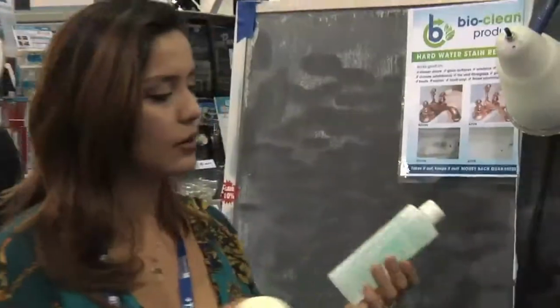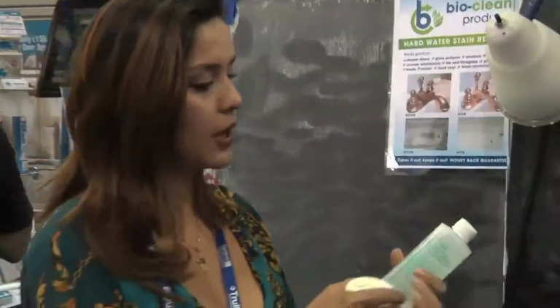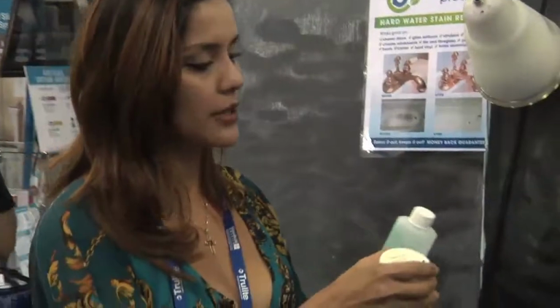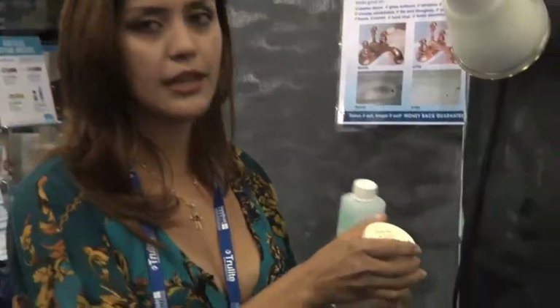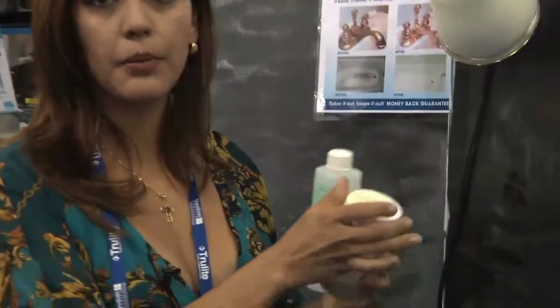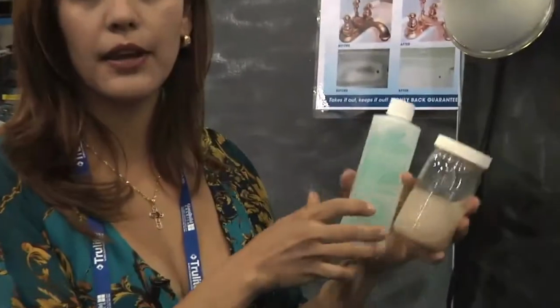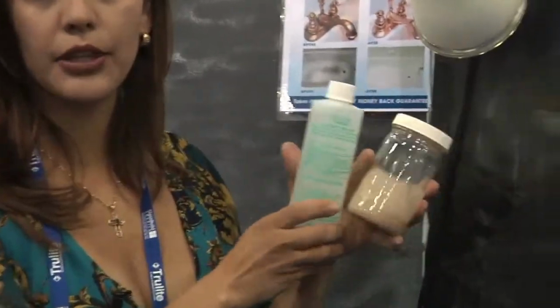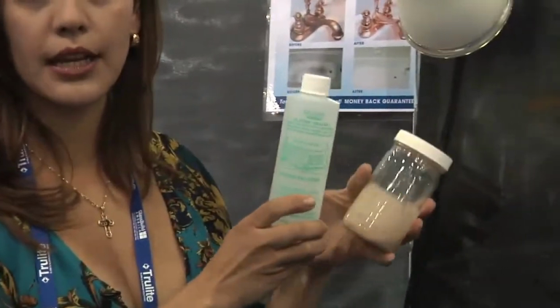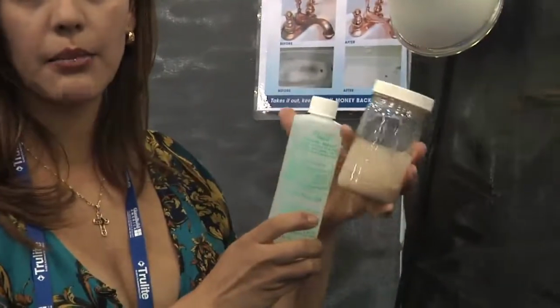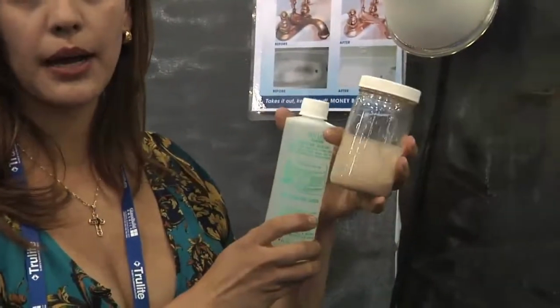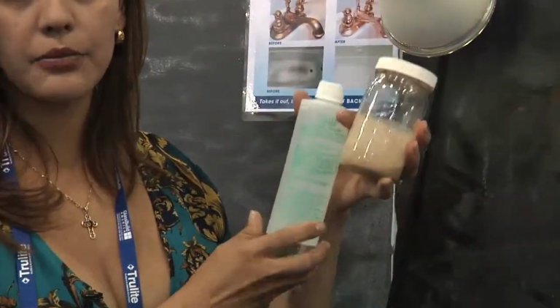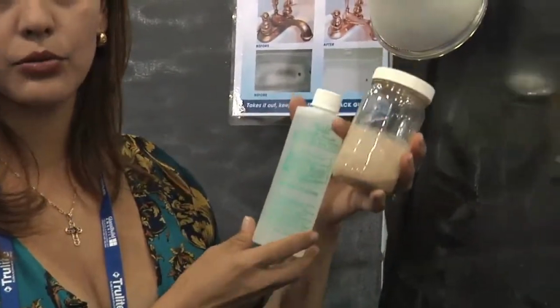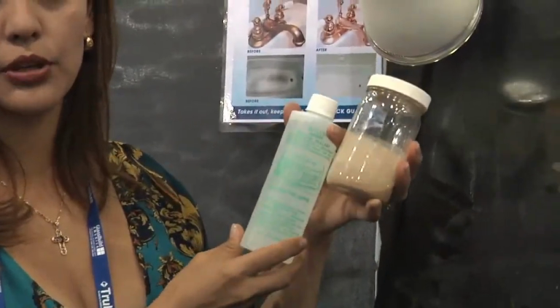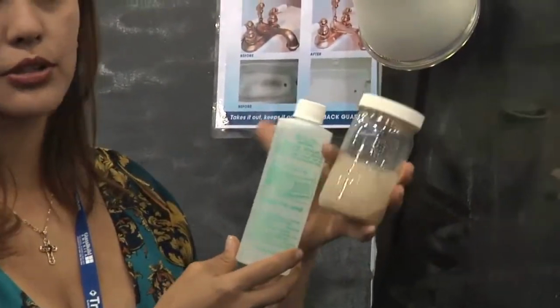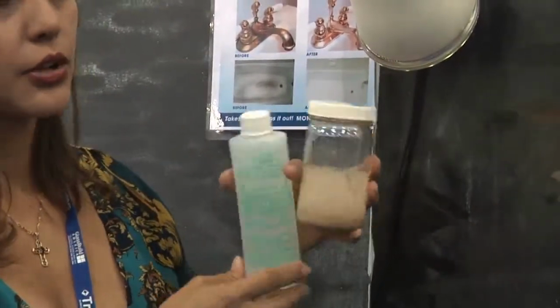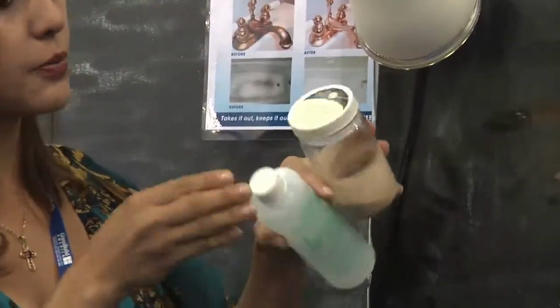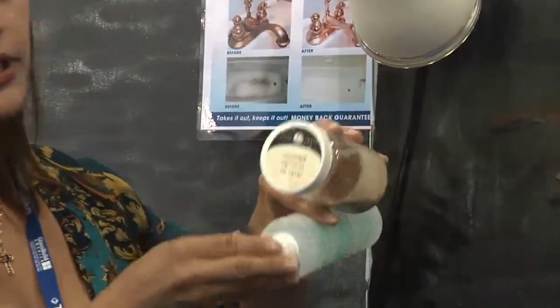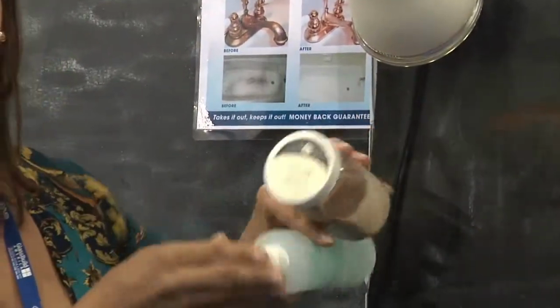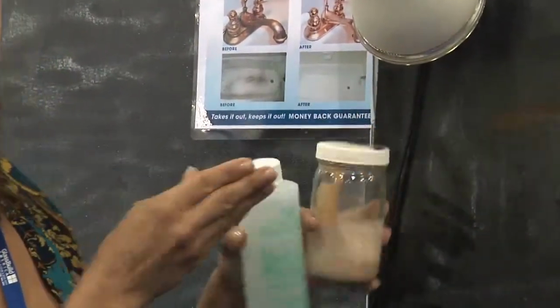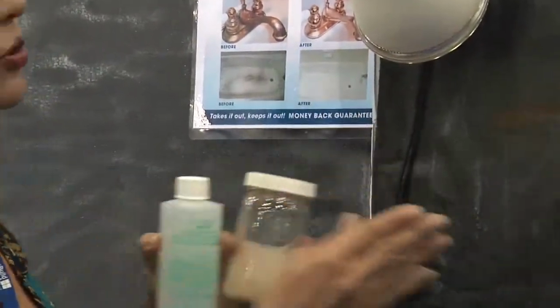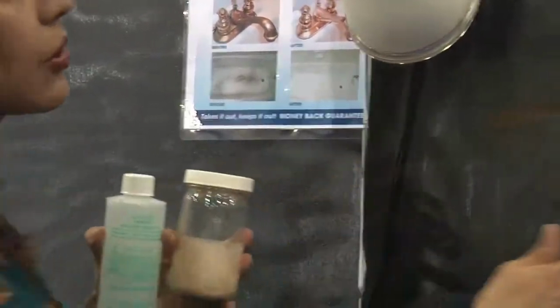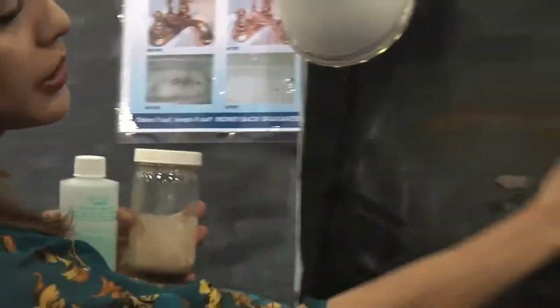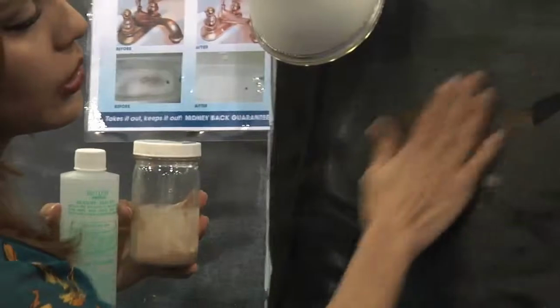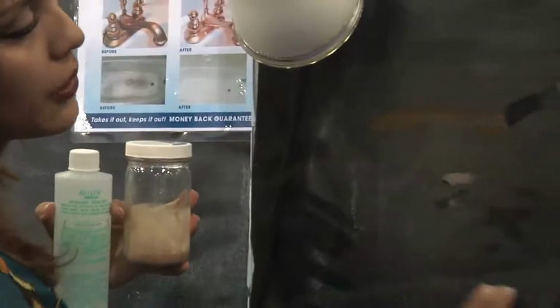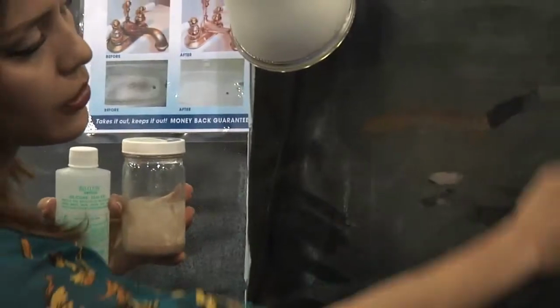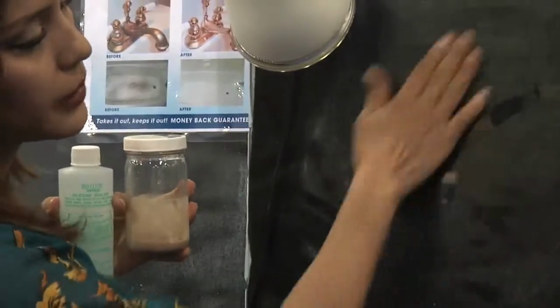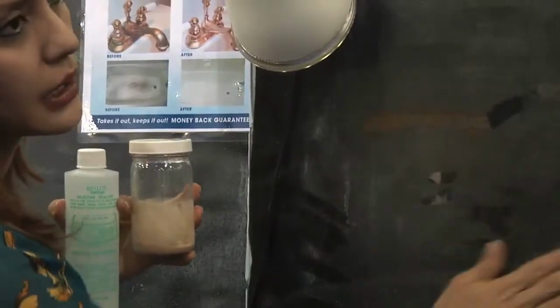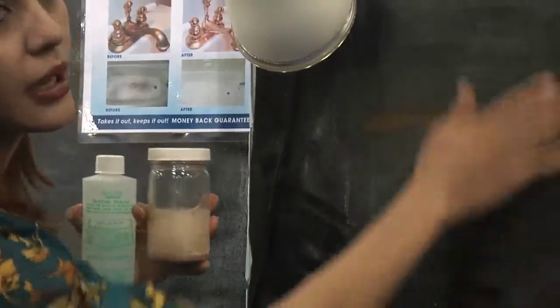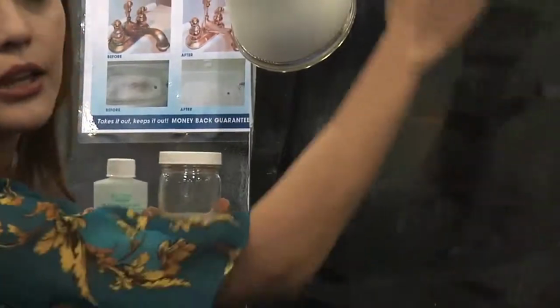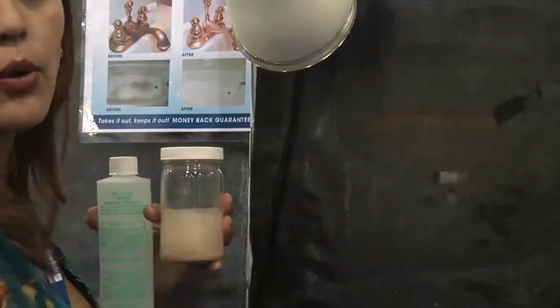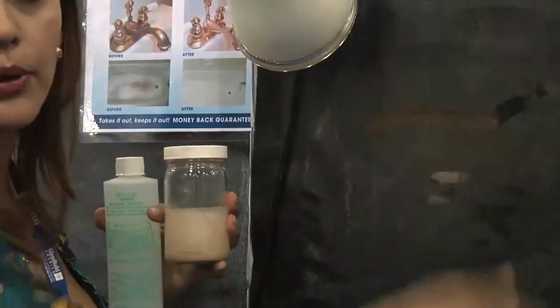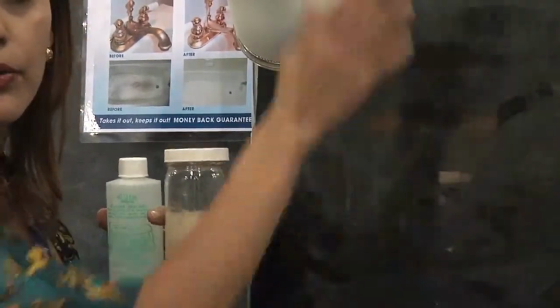We have a sealant that prevents the stain from coming back for up to two years. Just put it on a towel, make sure you cover the whole area completely, and then wipe it off.